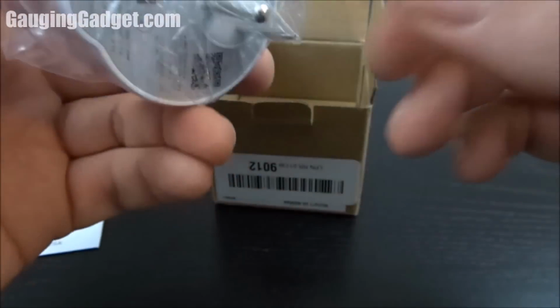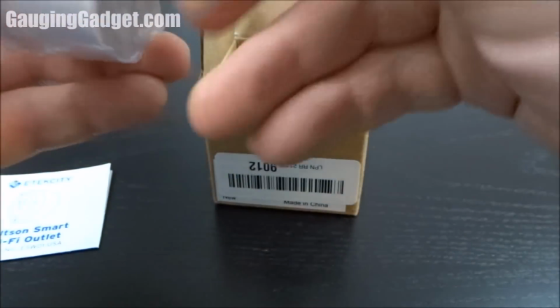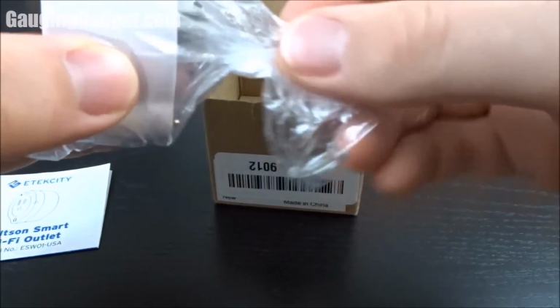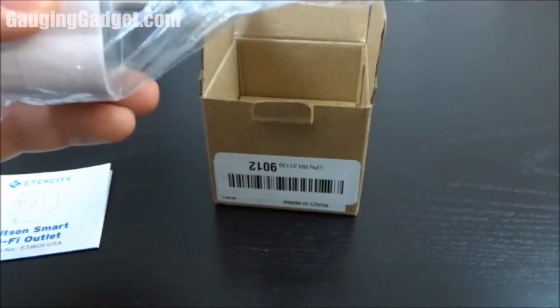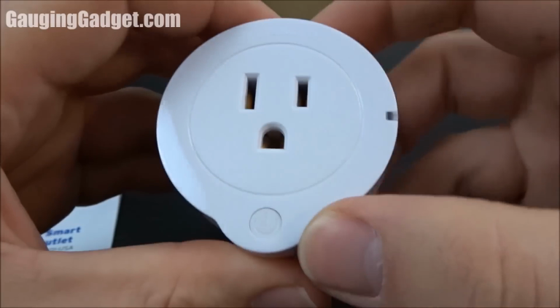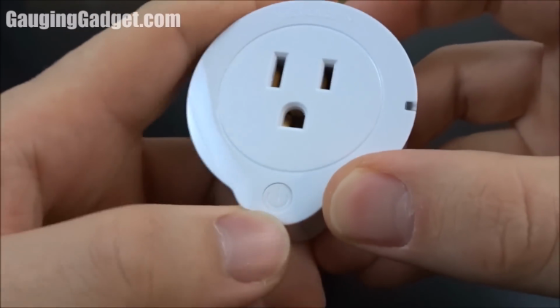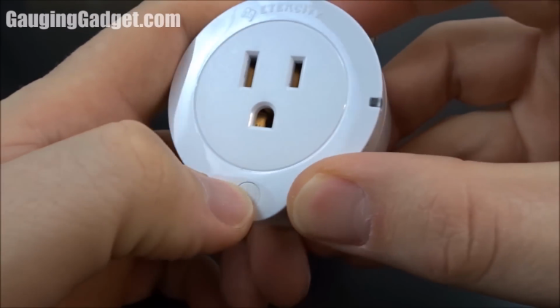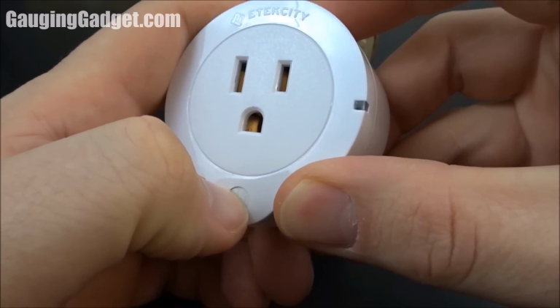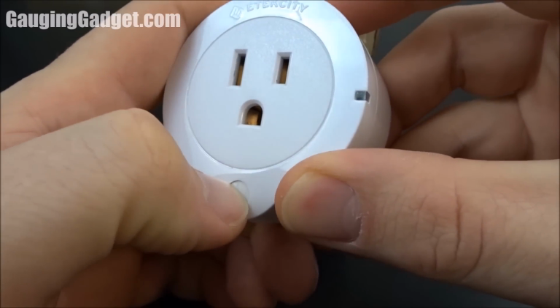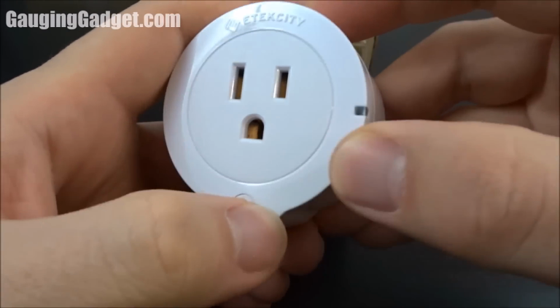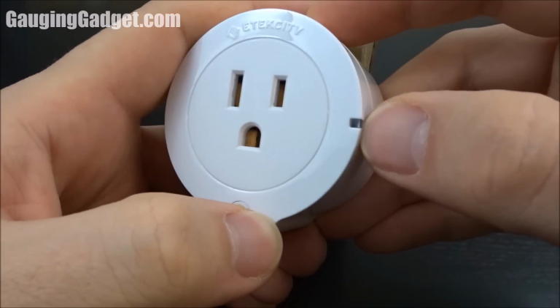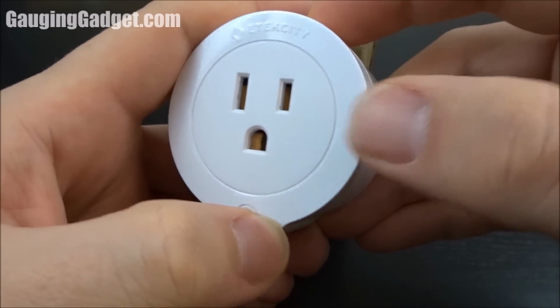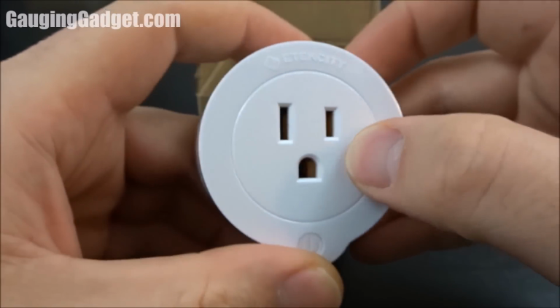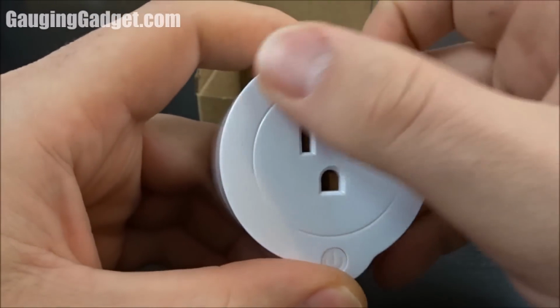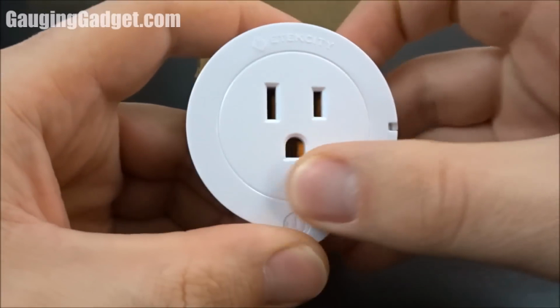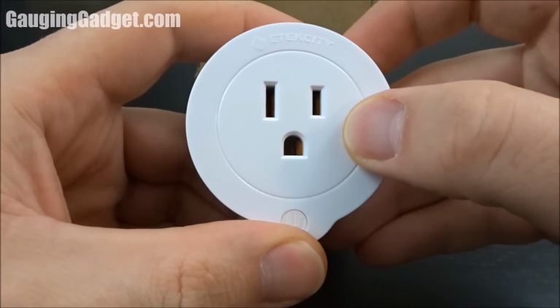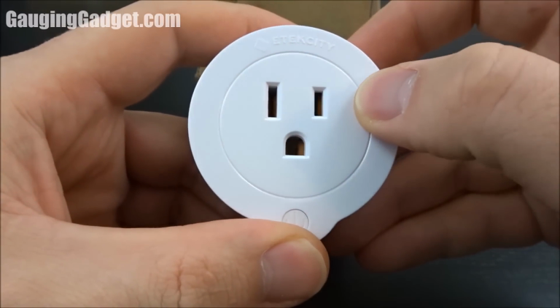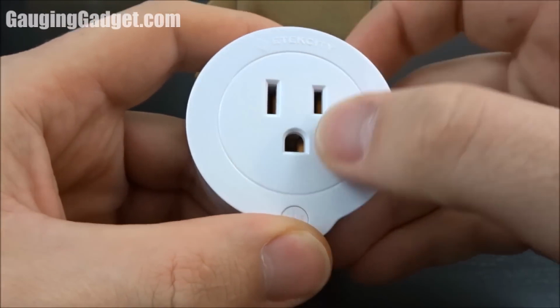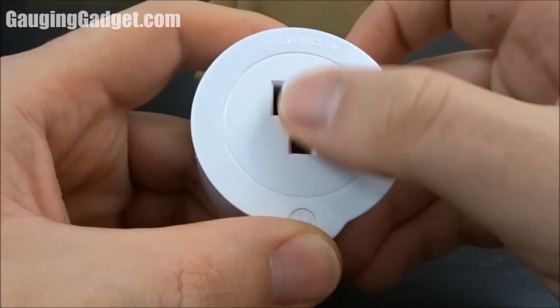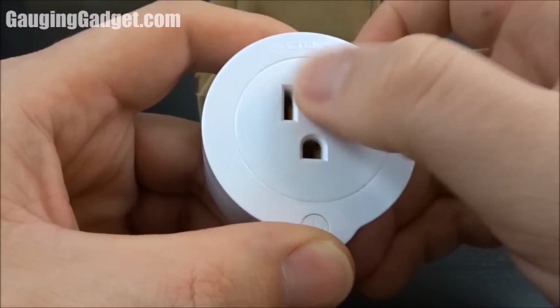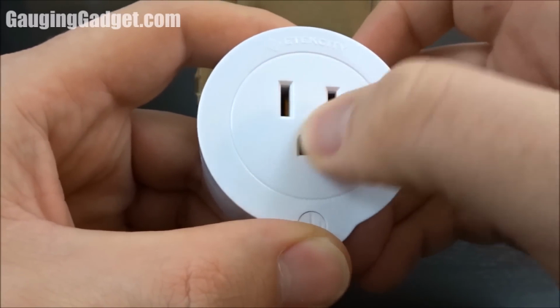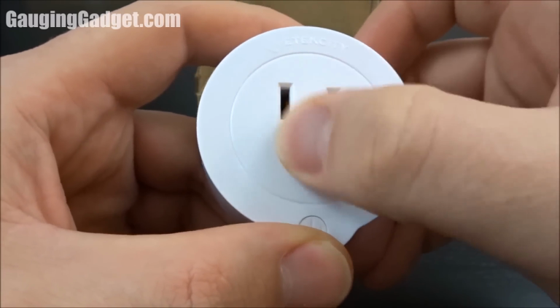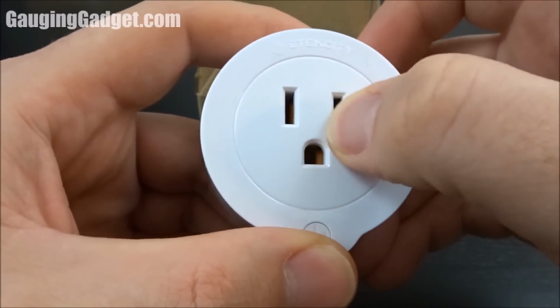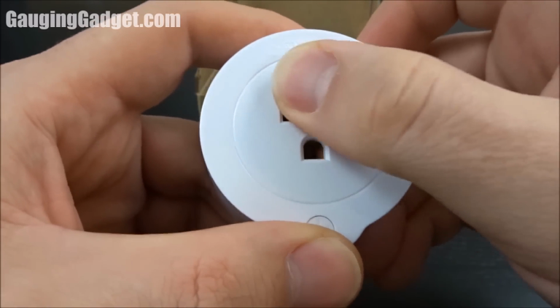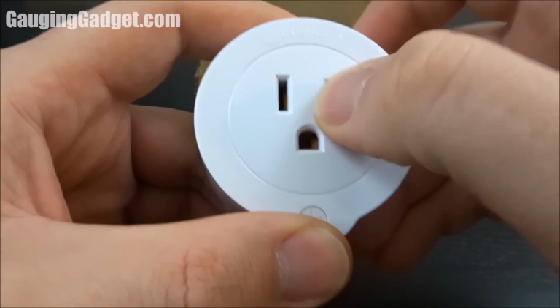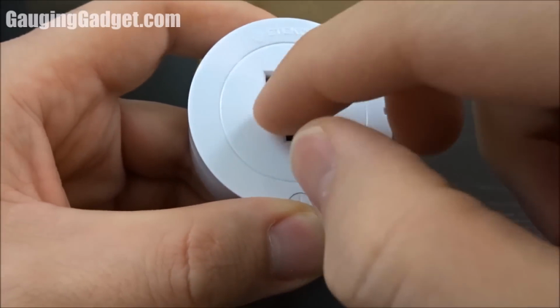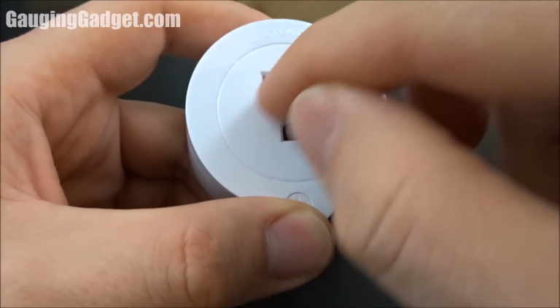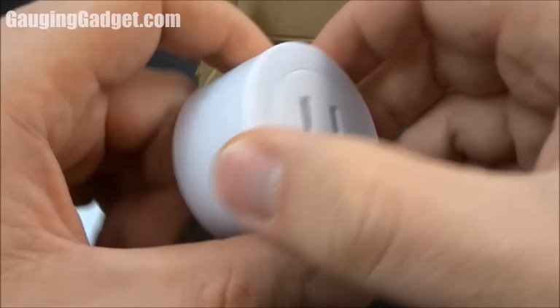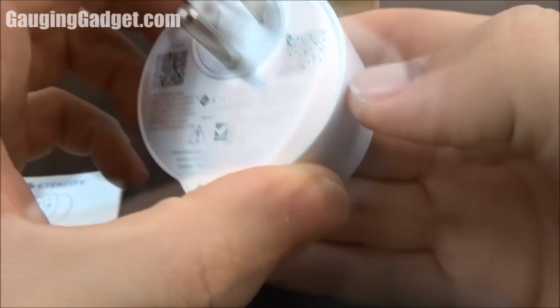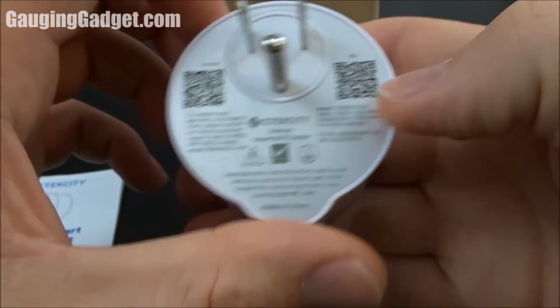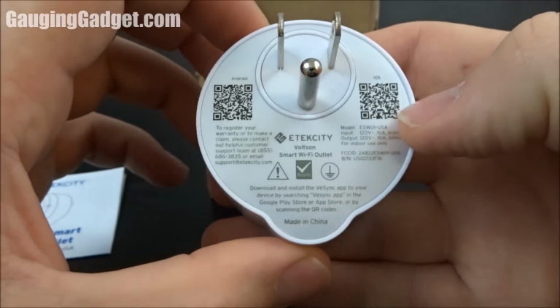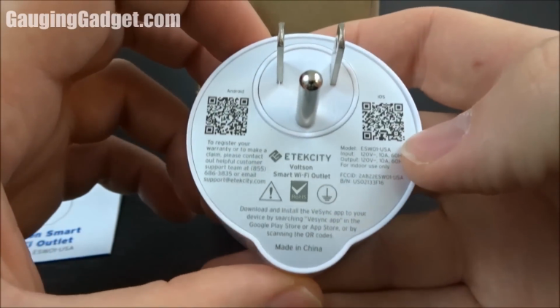Let's go ahead and take it out of the plastic. As you can see it has a little button at the bottom, a nice little indicator light. It's a very nice looking device, and it has a little bit of rough plastic here, I guess just to make it so it doesn't get scratched. And then you have the plug on the back.